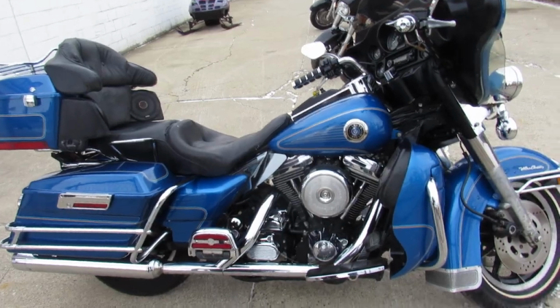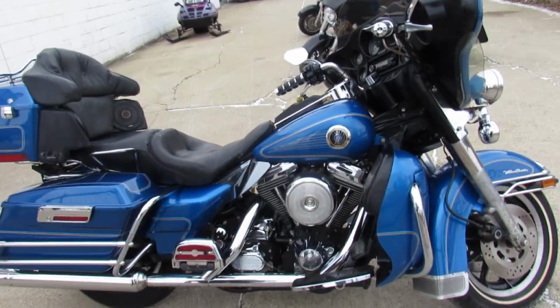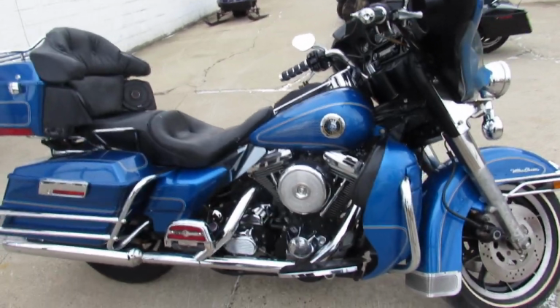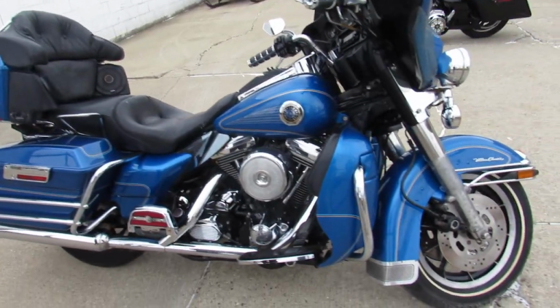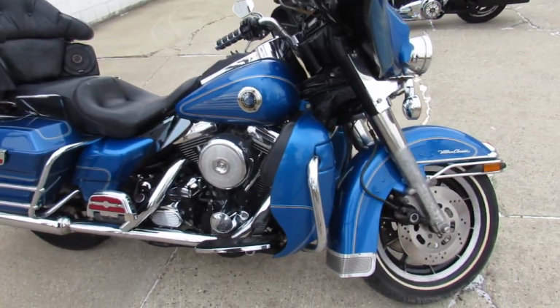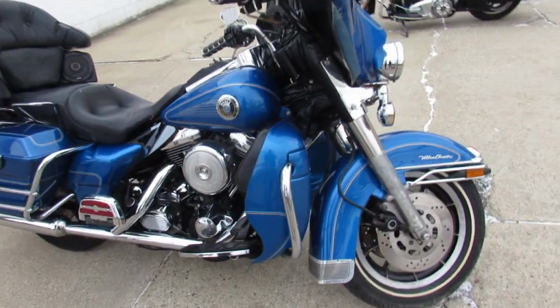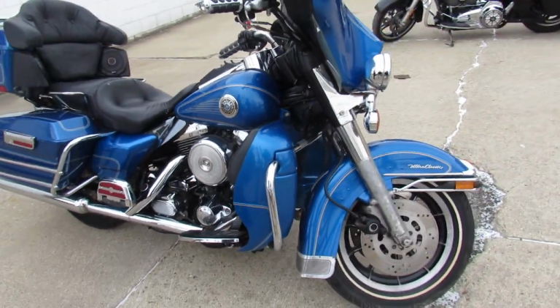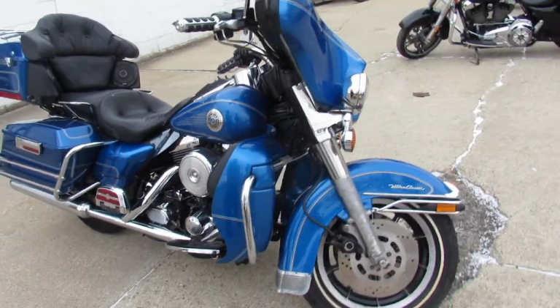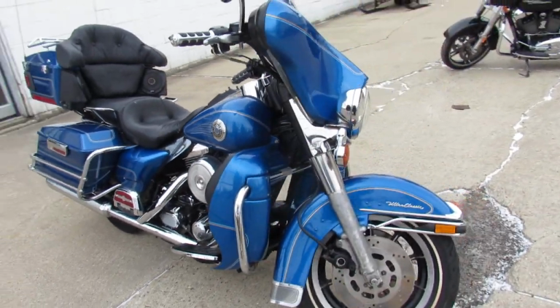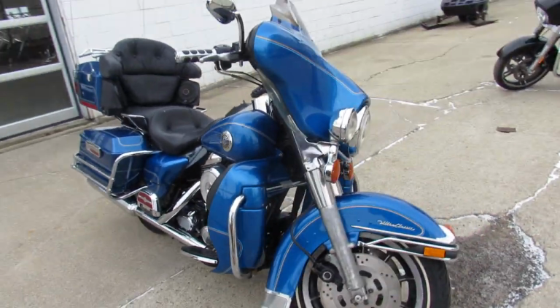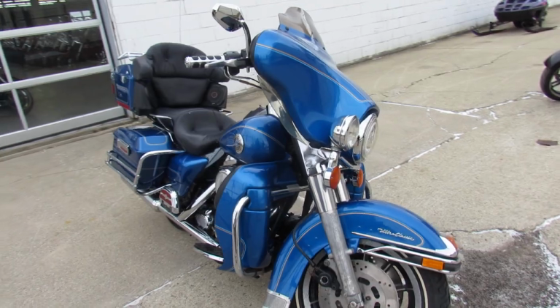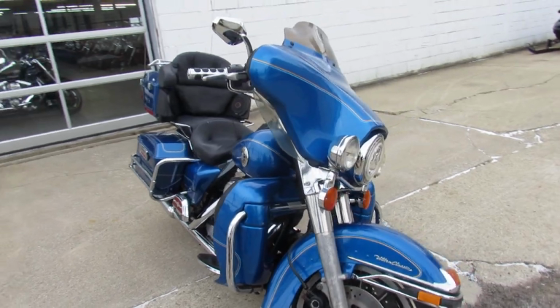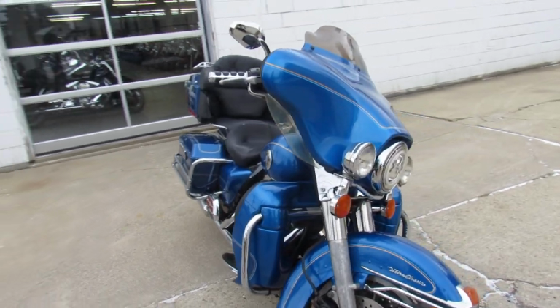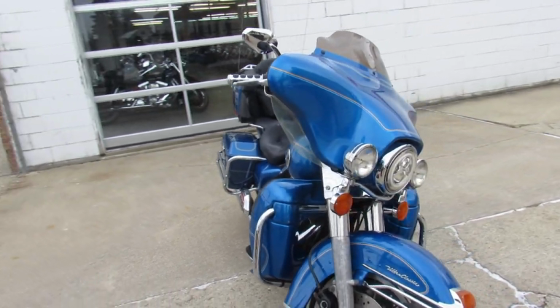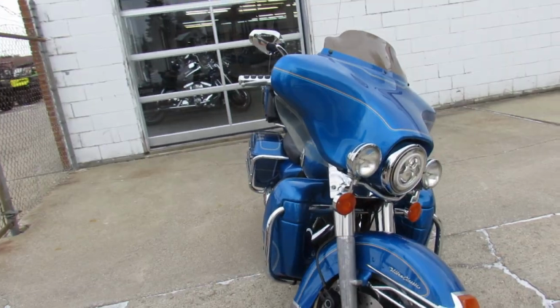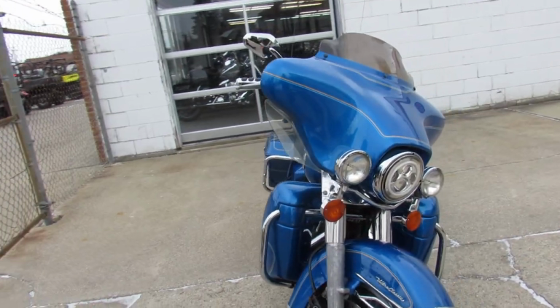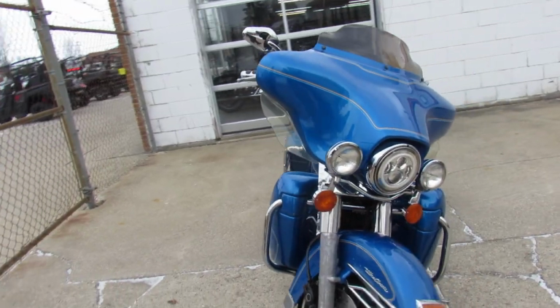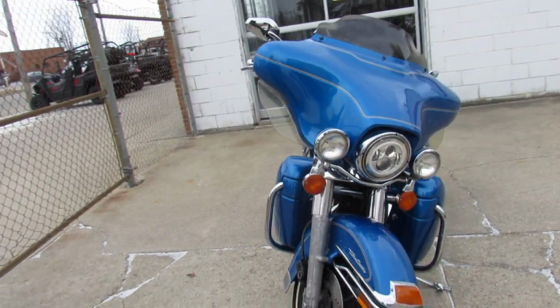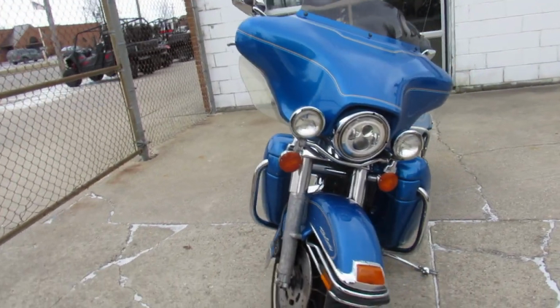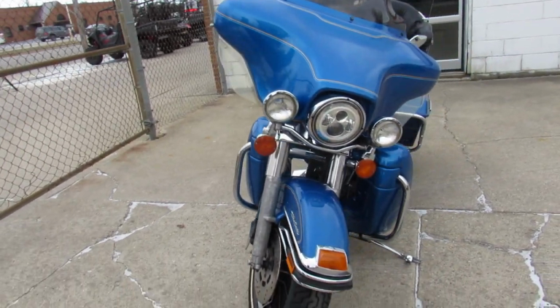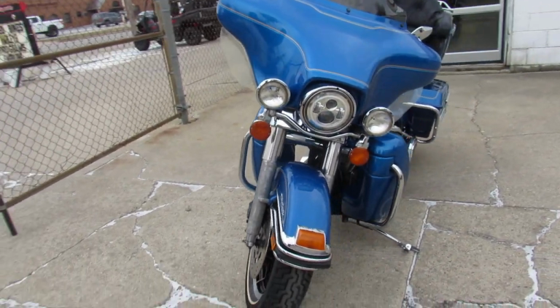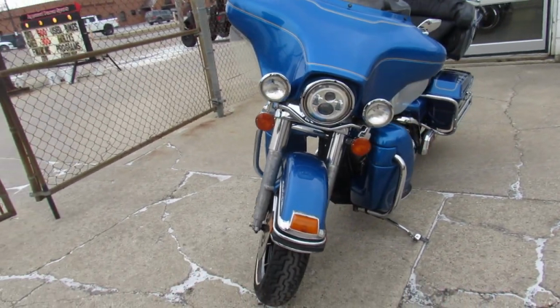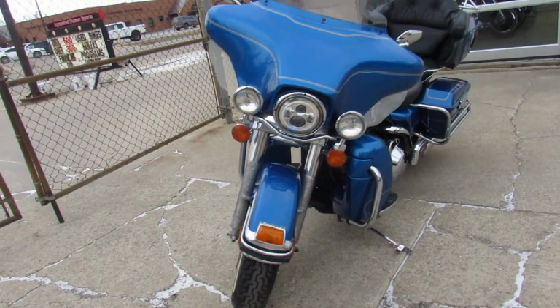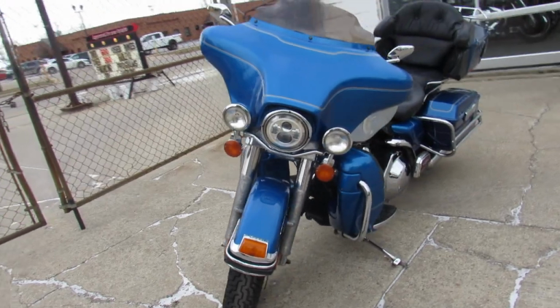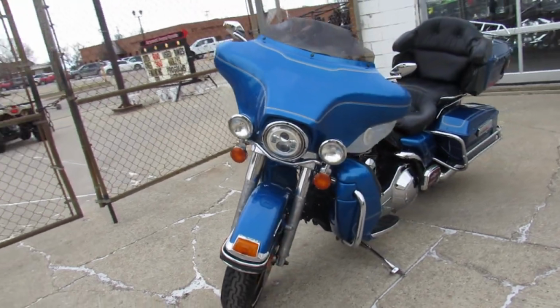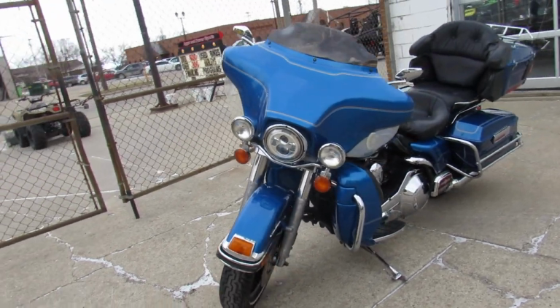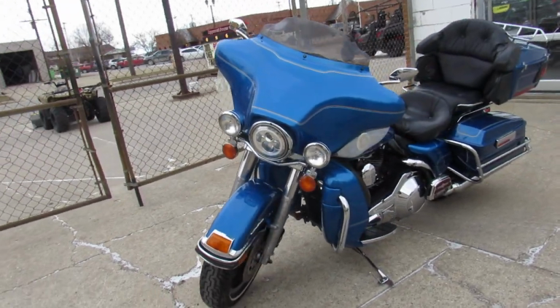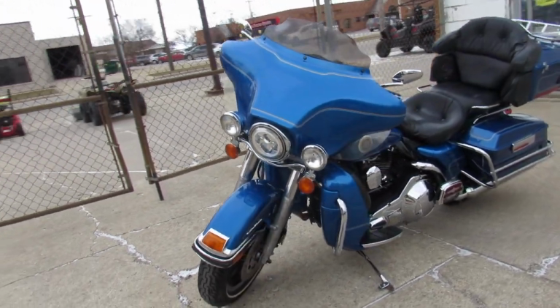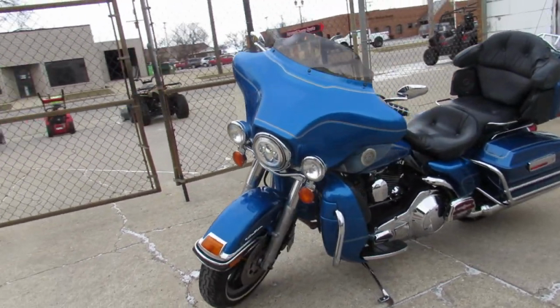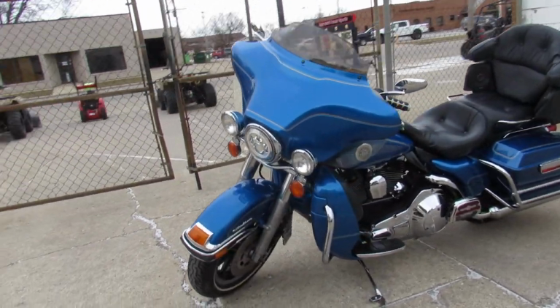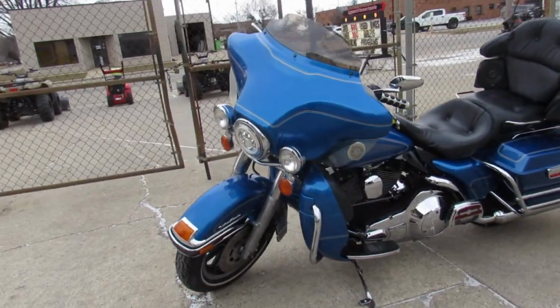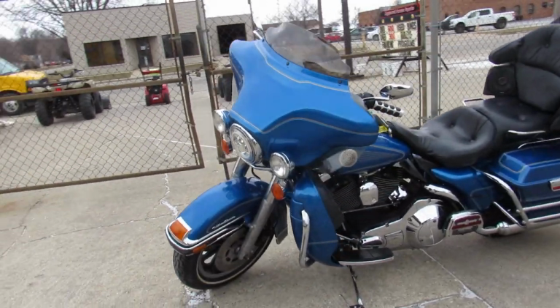Hey guys, ApprovalPowerSports.com here doing some videos on the used Harley Davidsons. We've got over 350 pre-owned Harleys in the showroom. This one here is a 1997 Electroglide for sale. It's got the Evo motor in it.